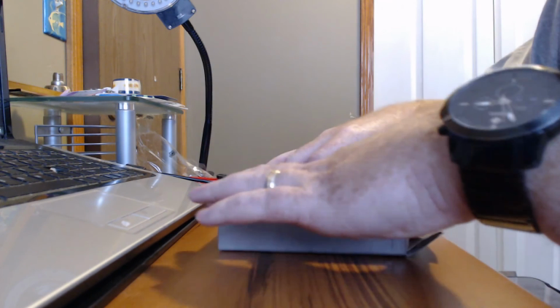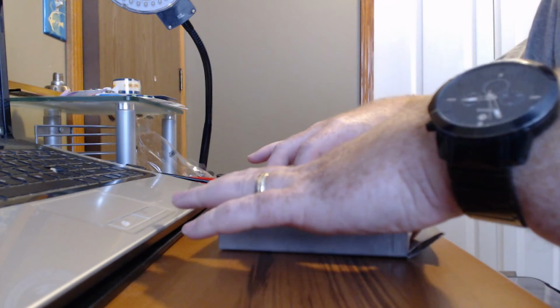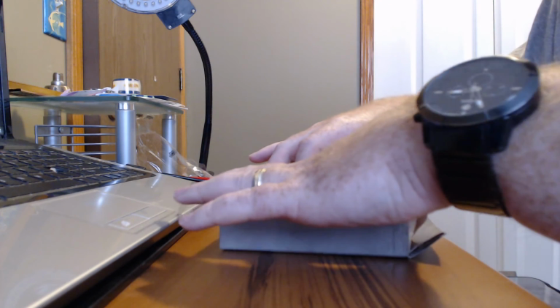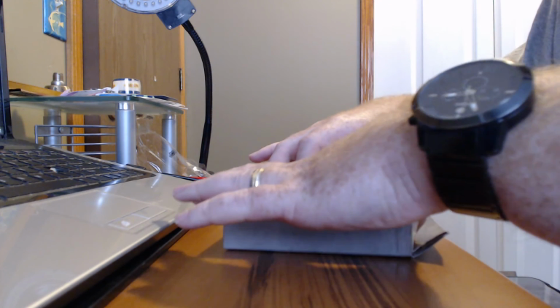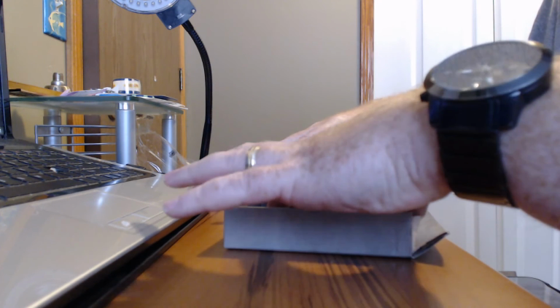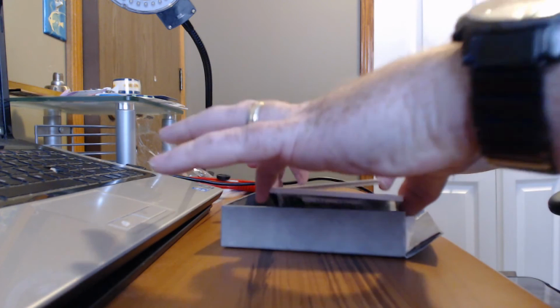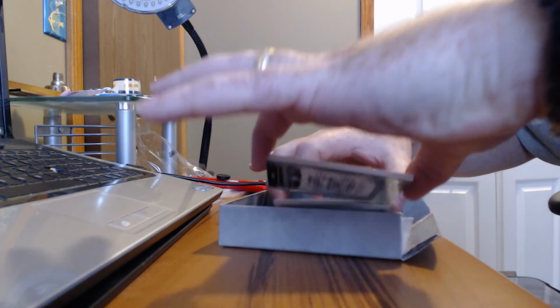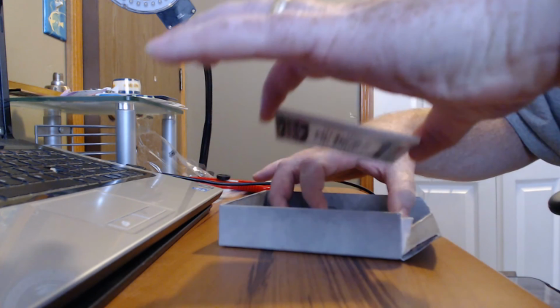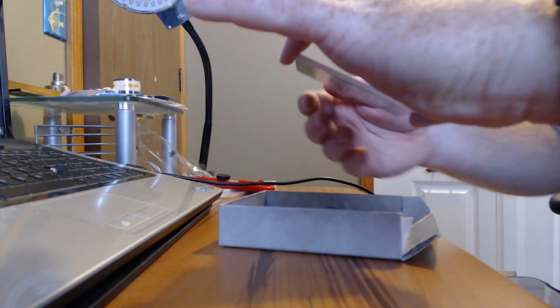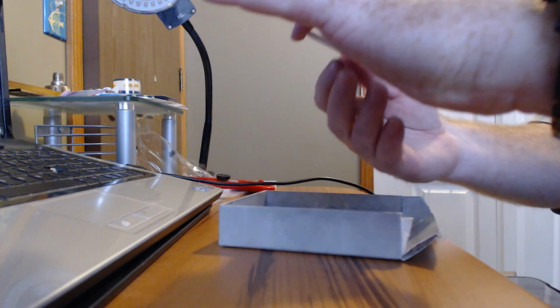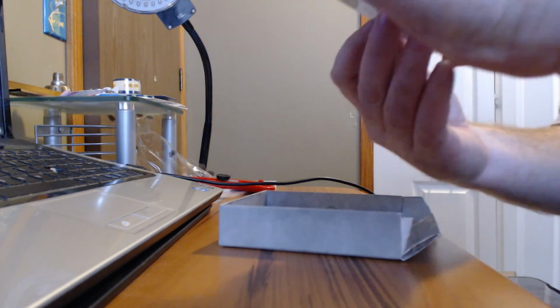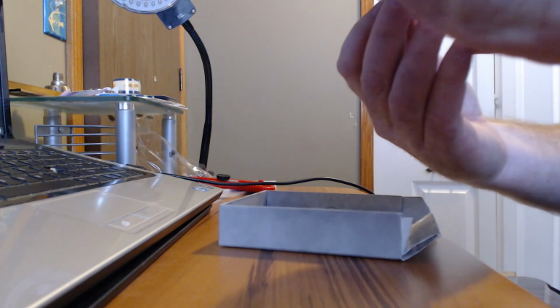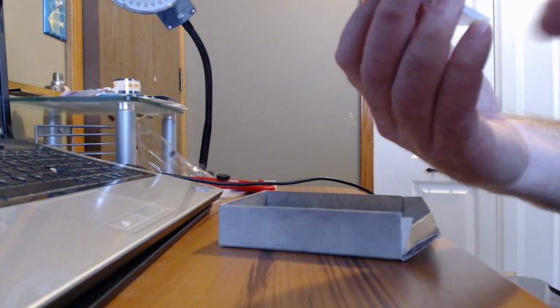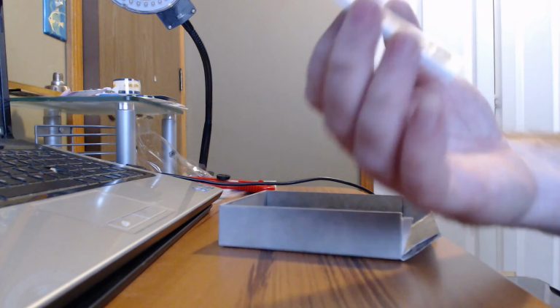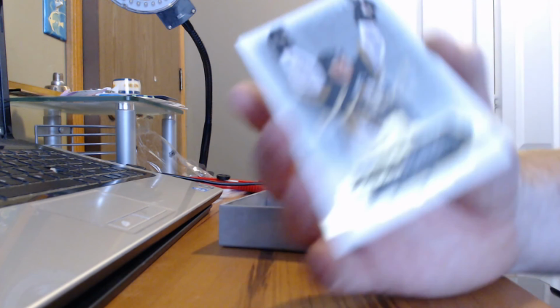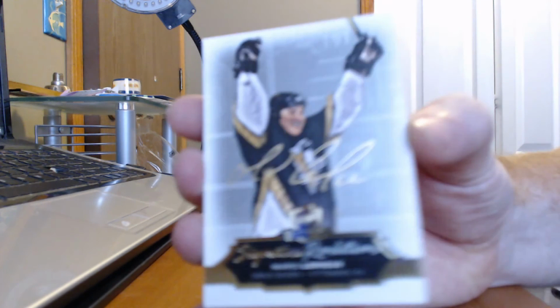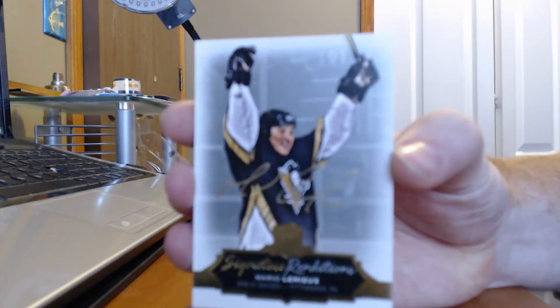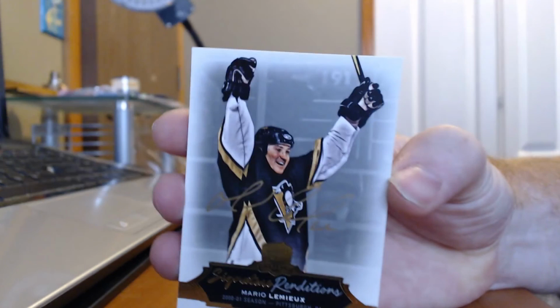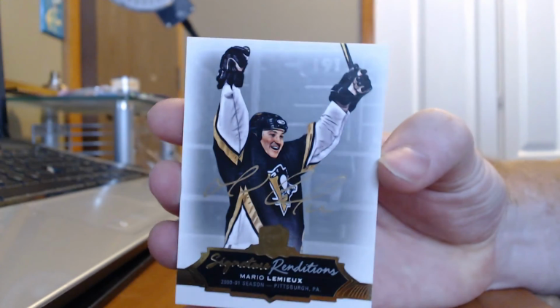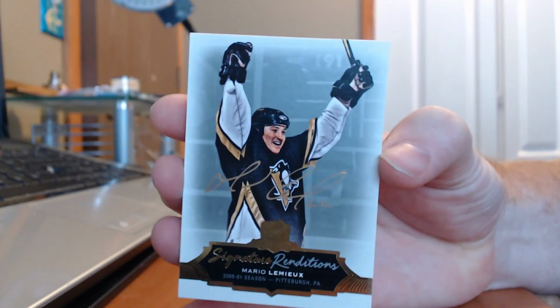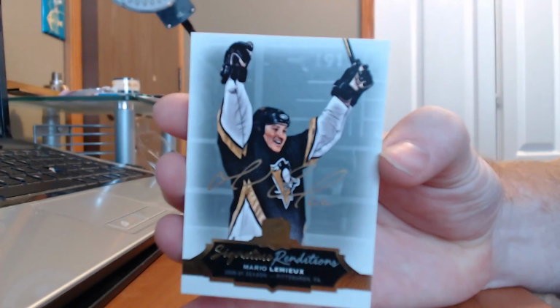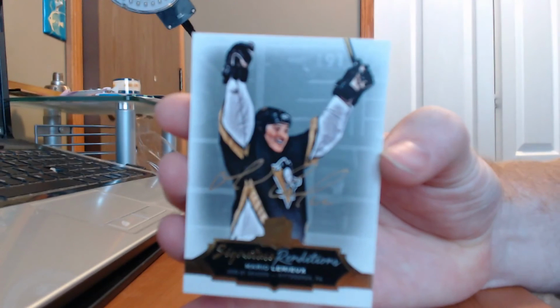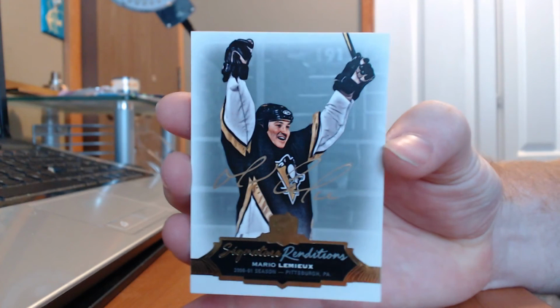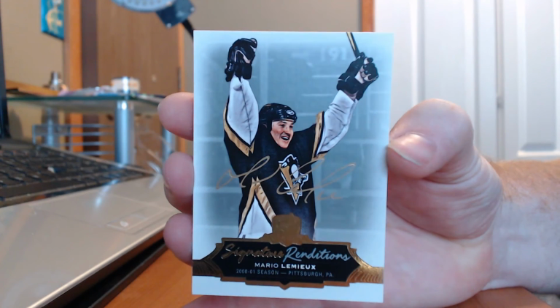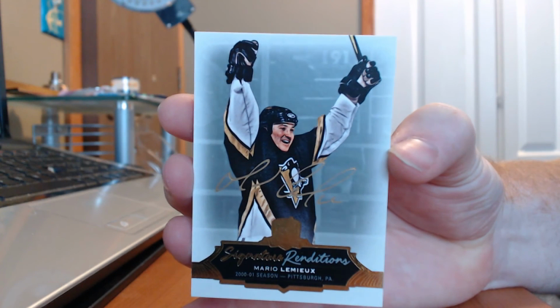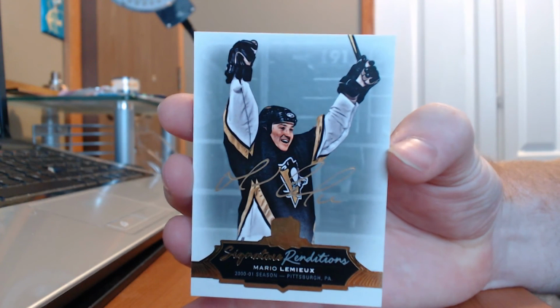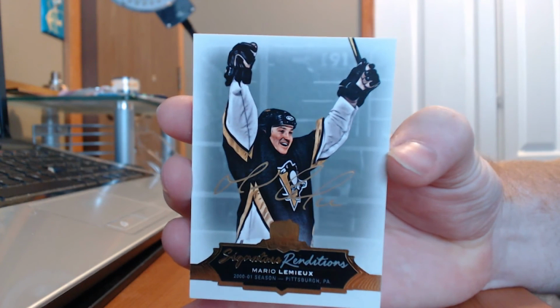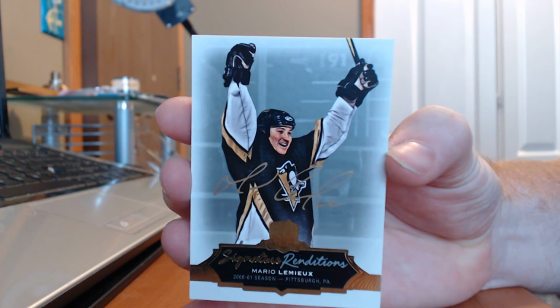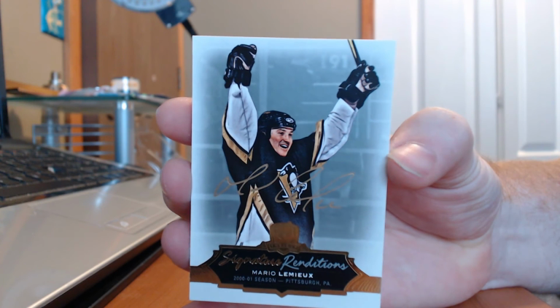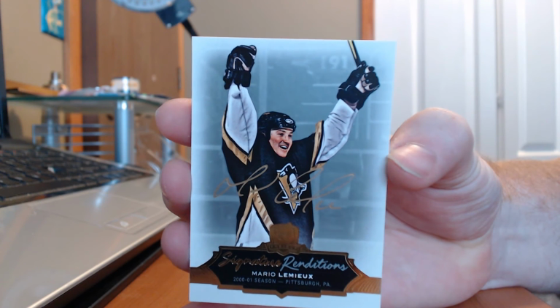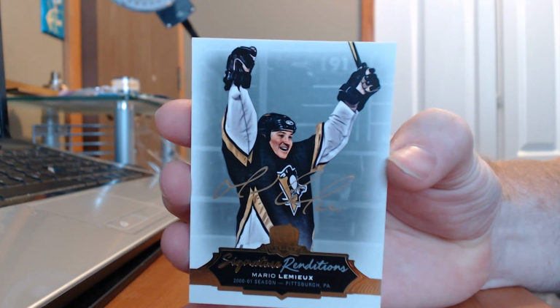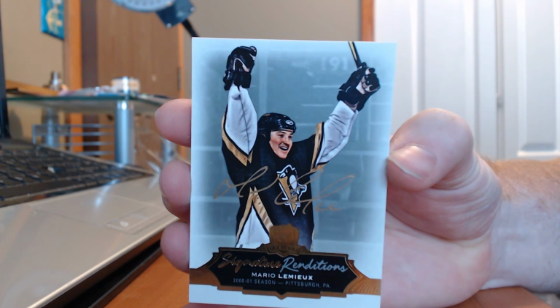Our next card up is a signature renditions — Mr. Mario Lemieux signature renditions. Nice card.